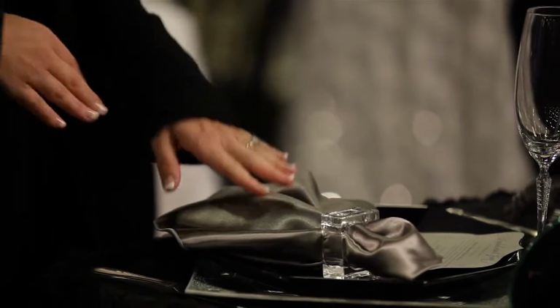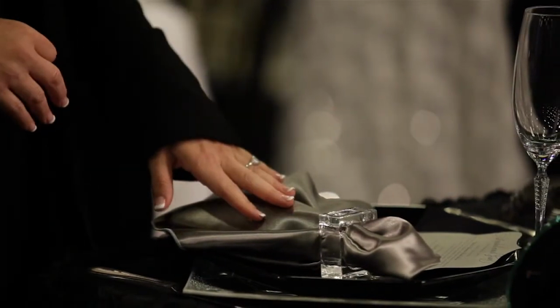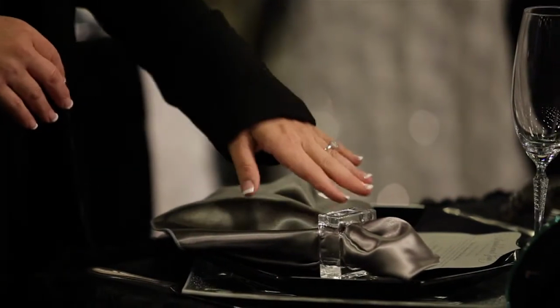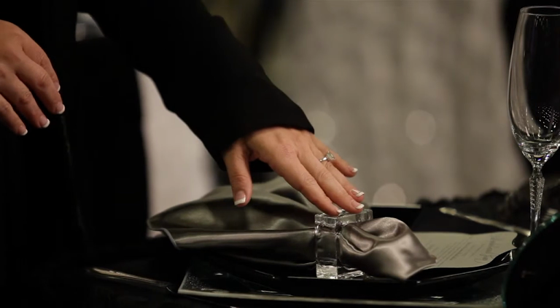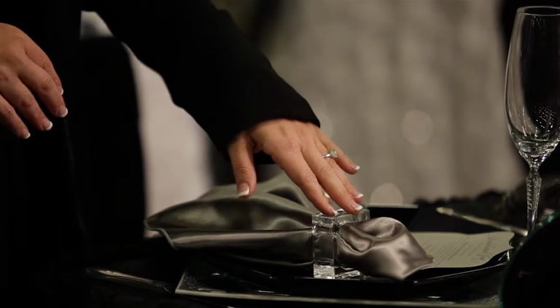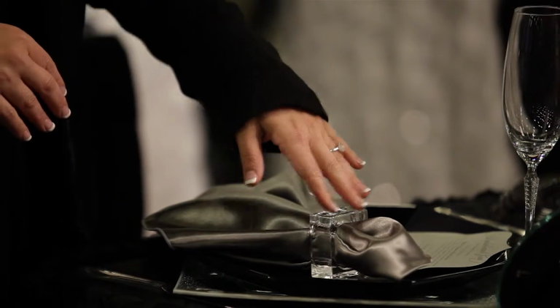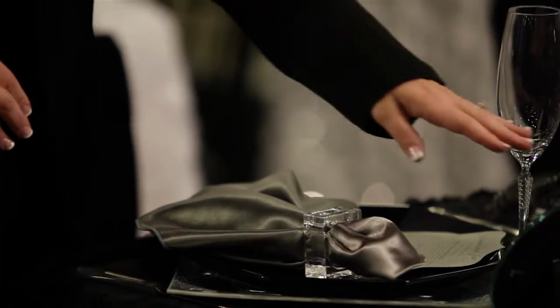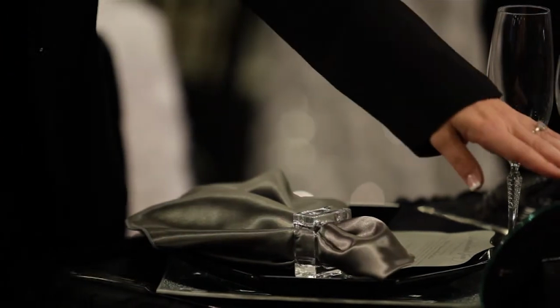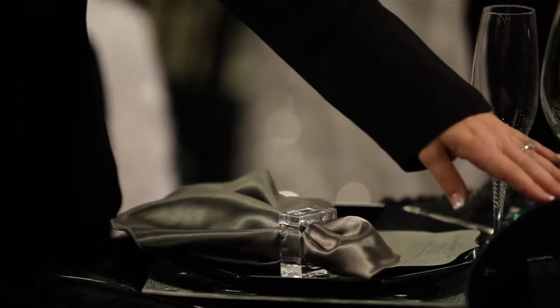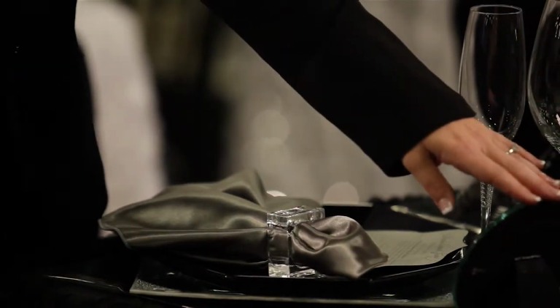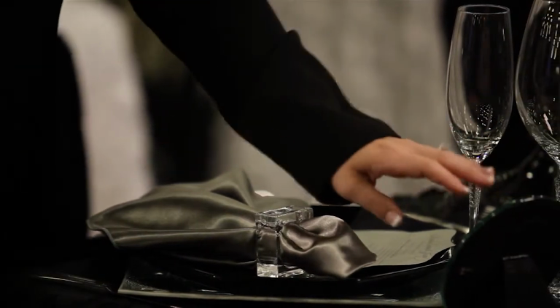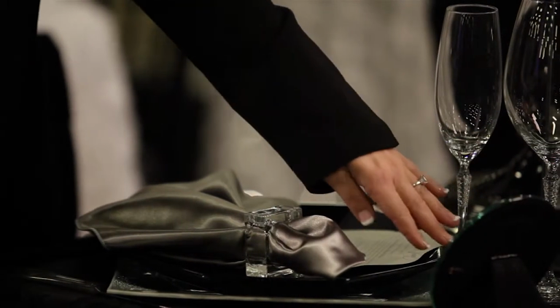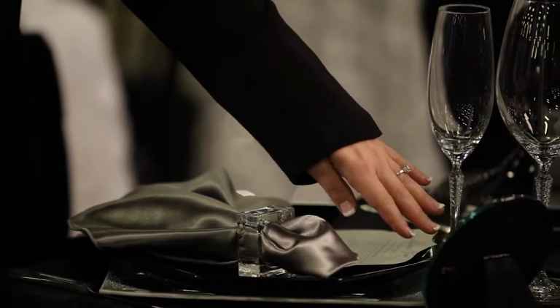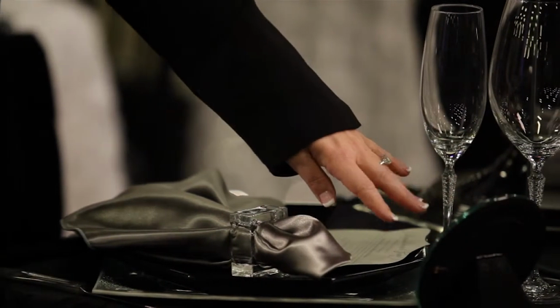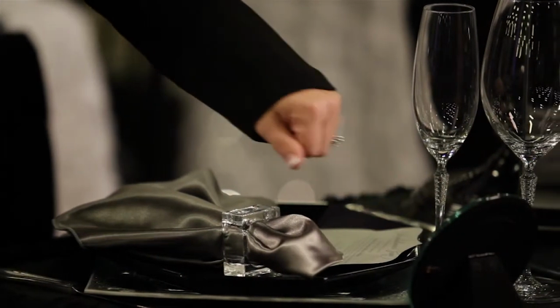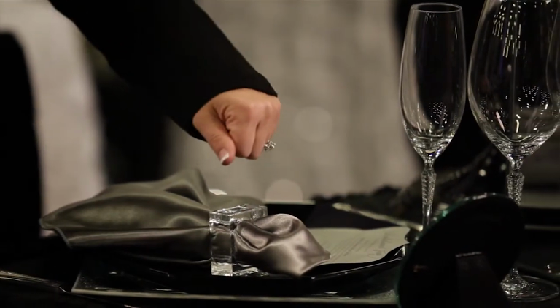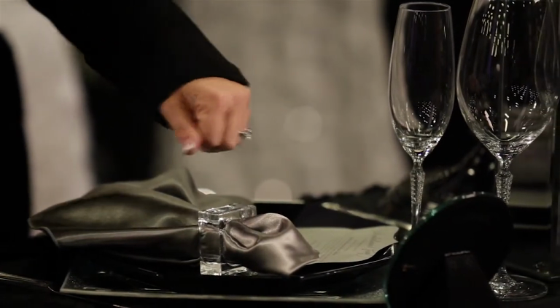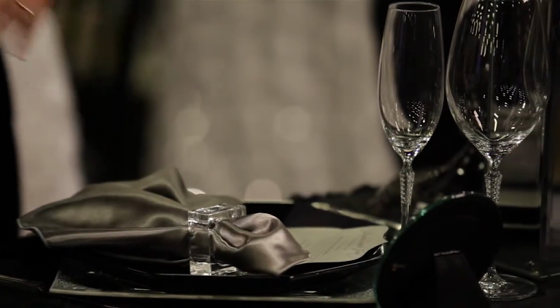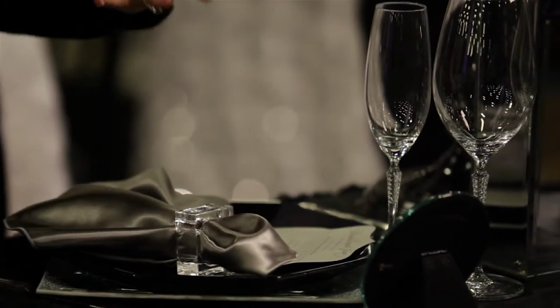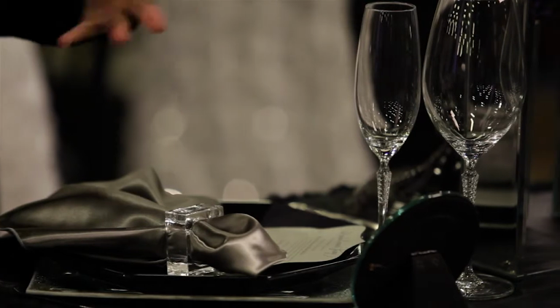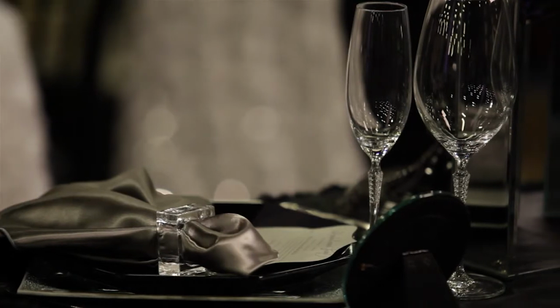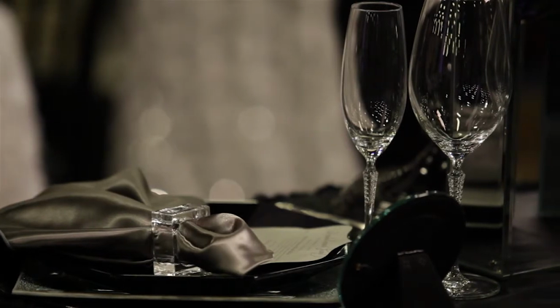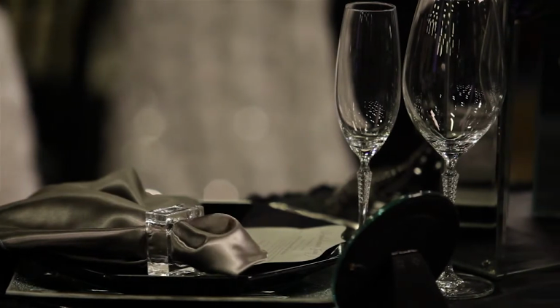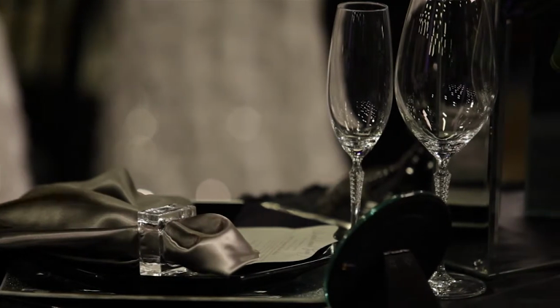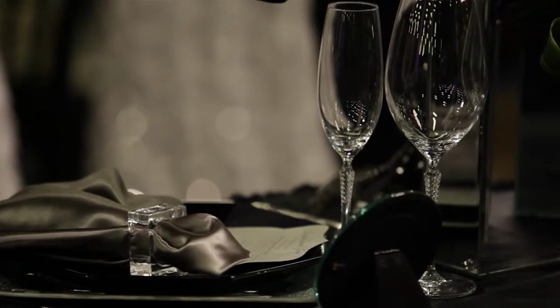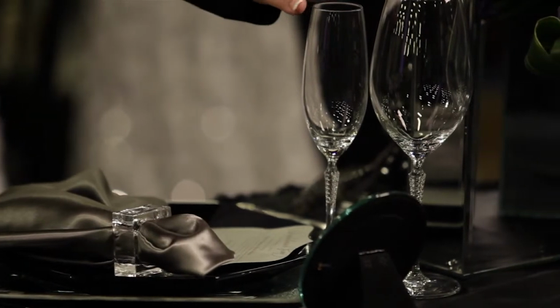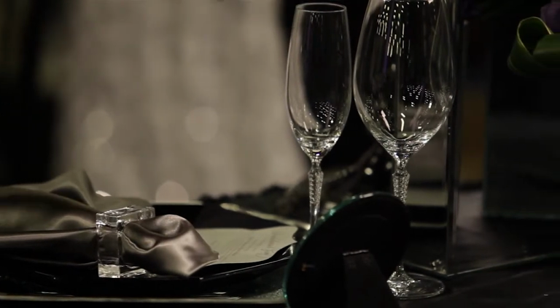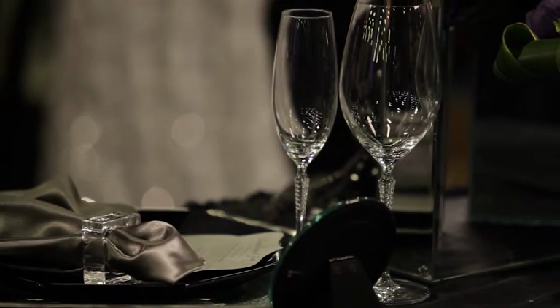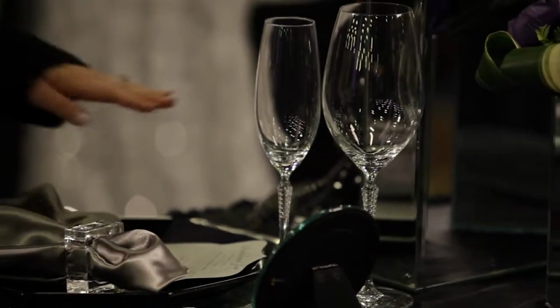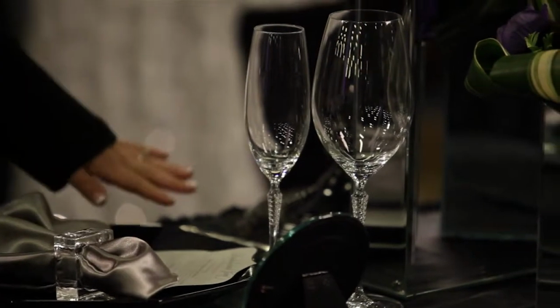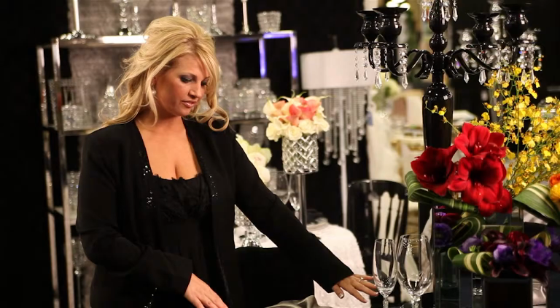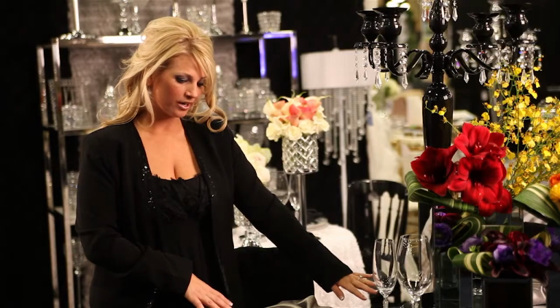Along with the octagon dinner plate, there's the napkin, the napkin ring, the place card holder which tells each guest where to sit or a bridesmaid or a groomsman, the glass line, and then of course the flatware.